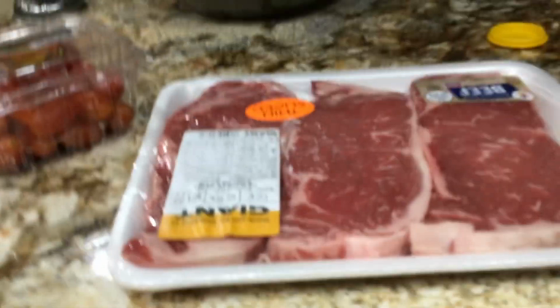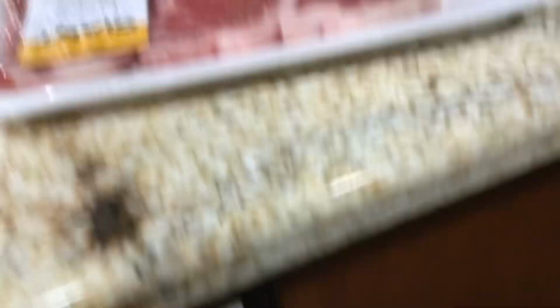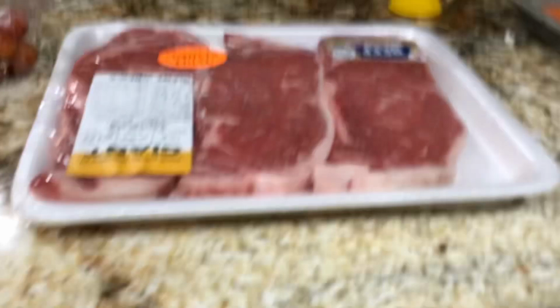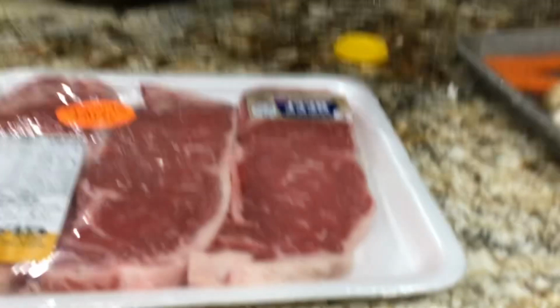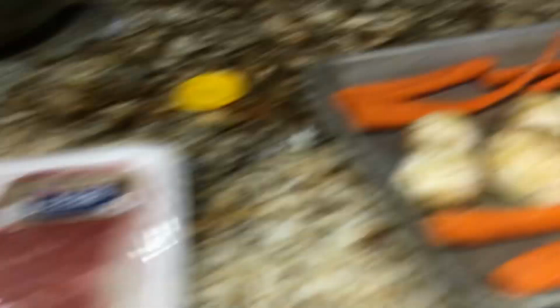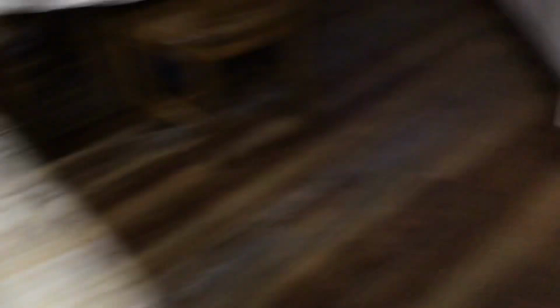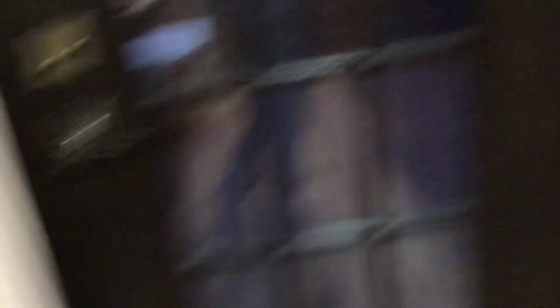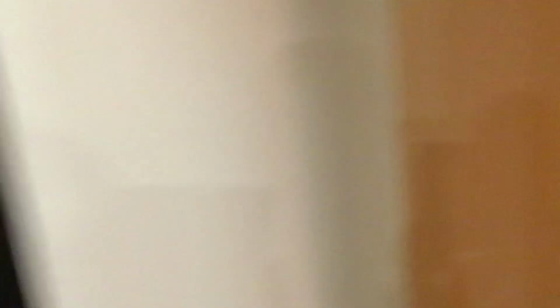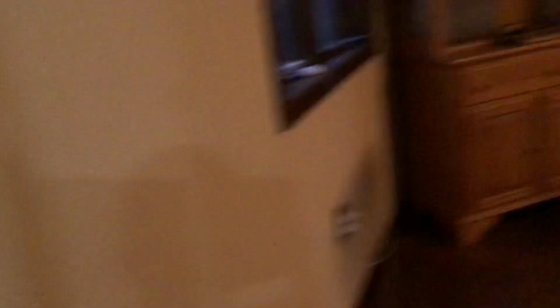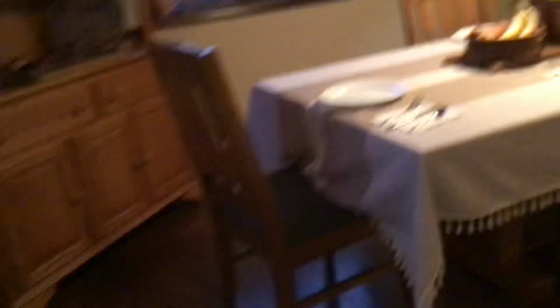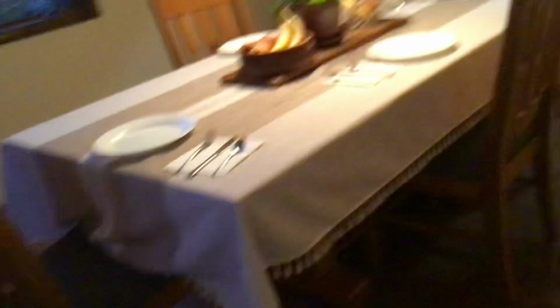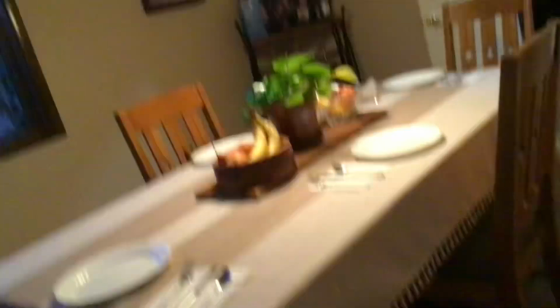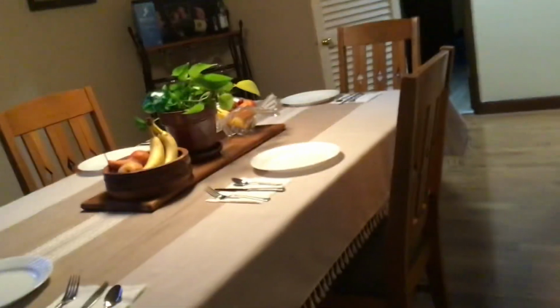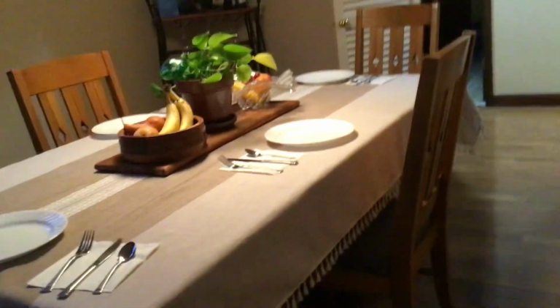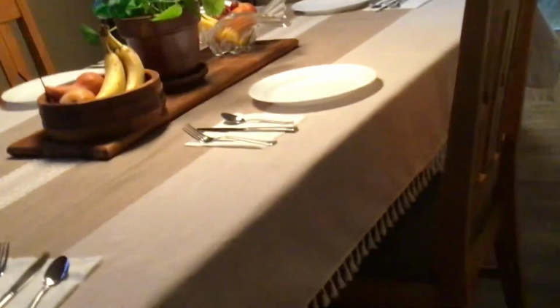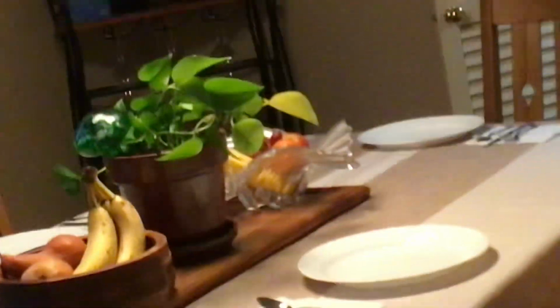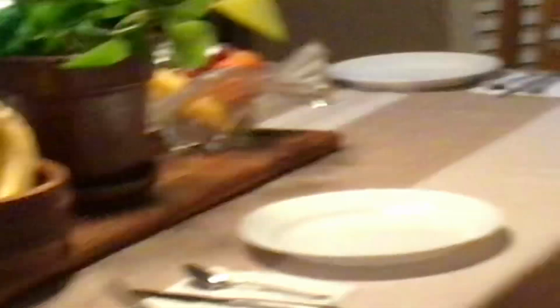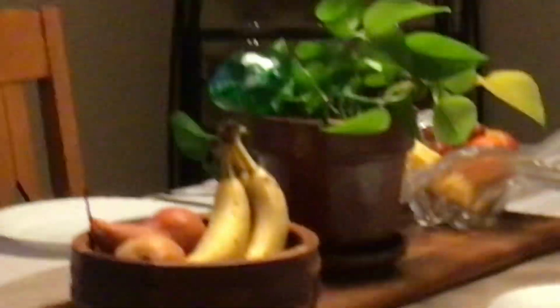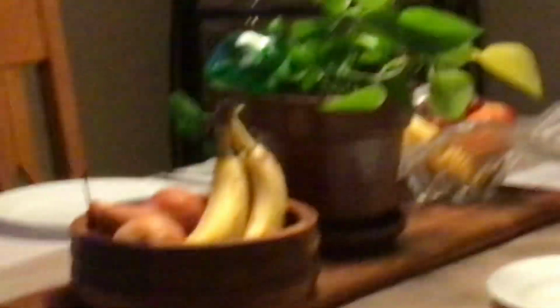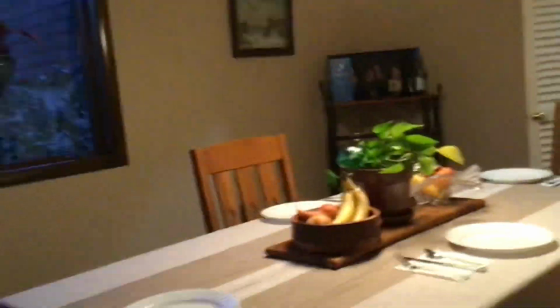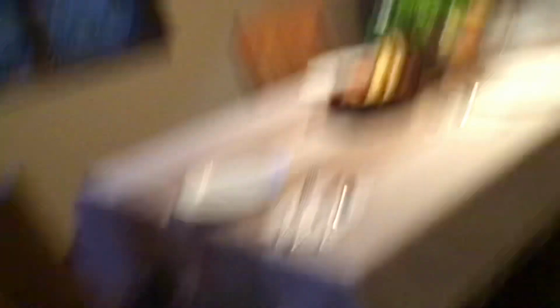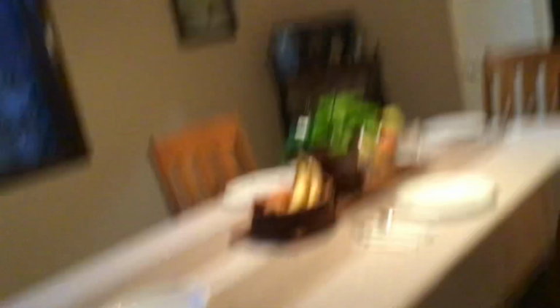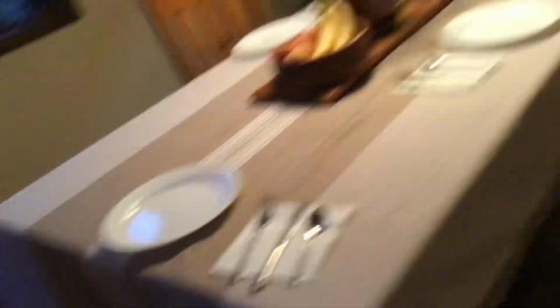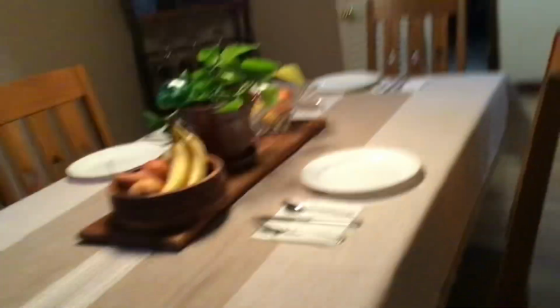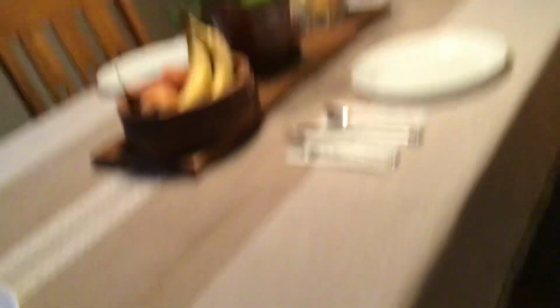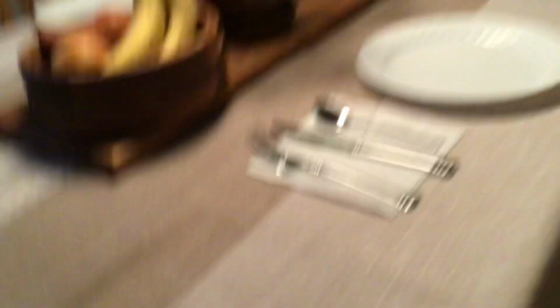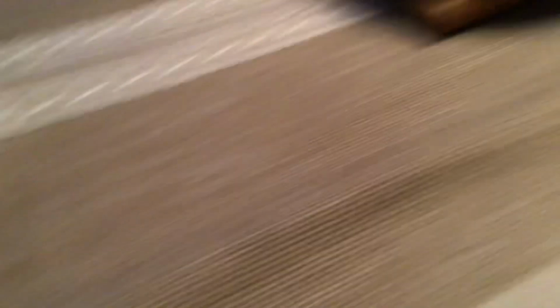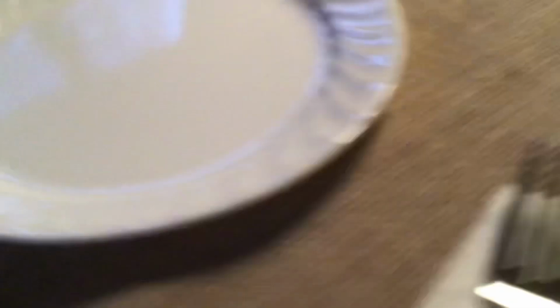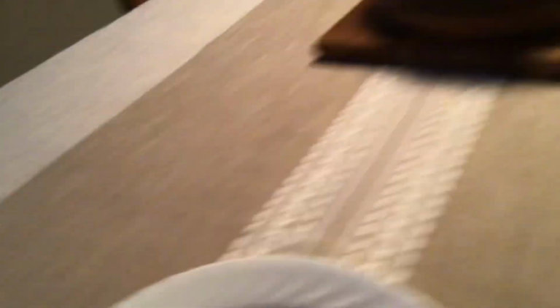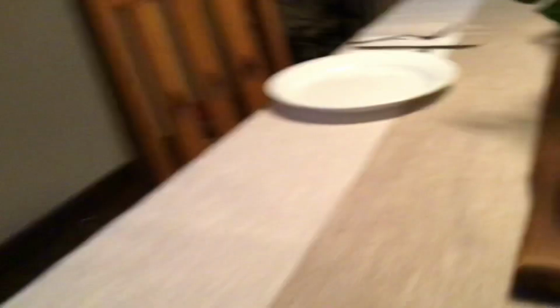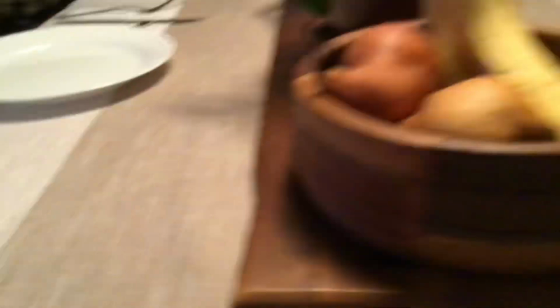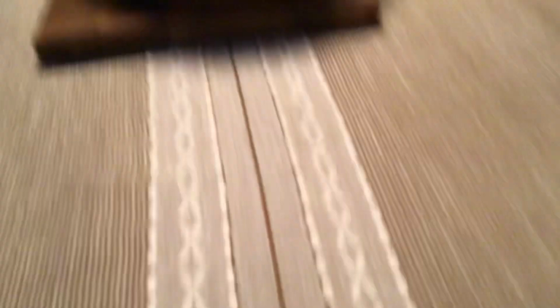Now, also, welcome to the dumpling table. This is where we will sit and eat.